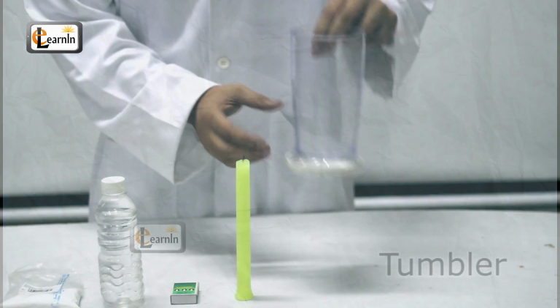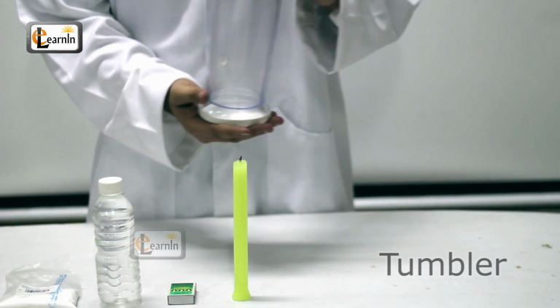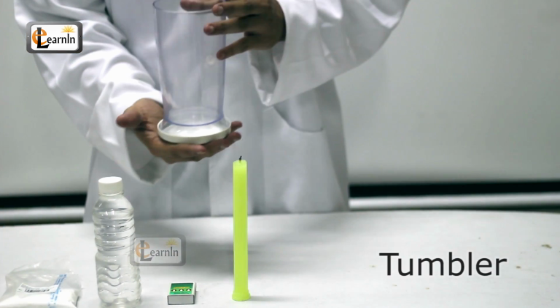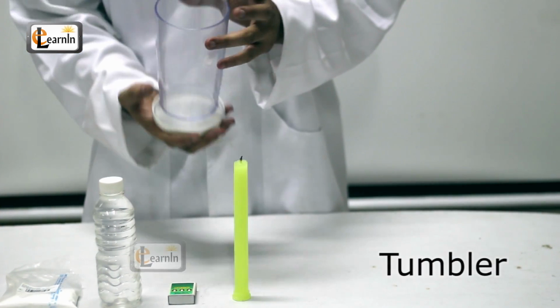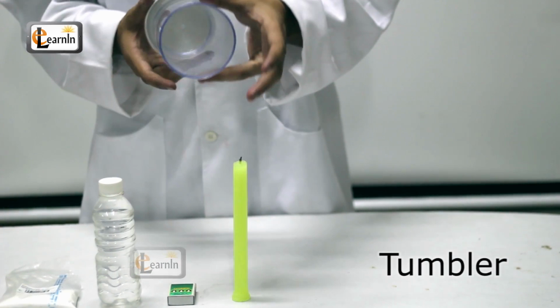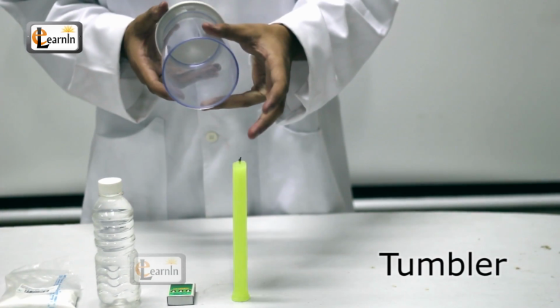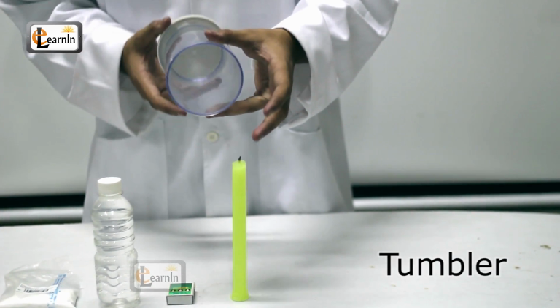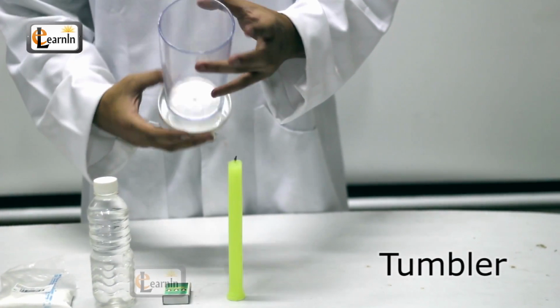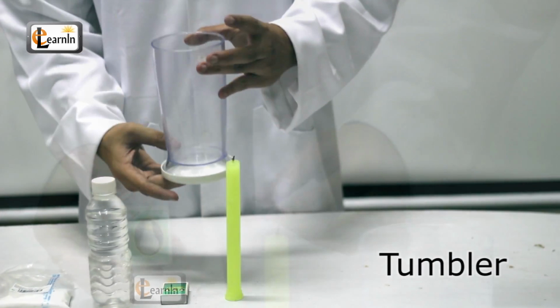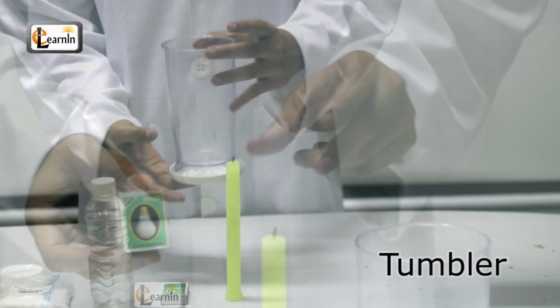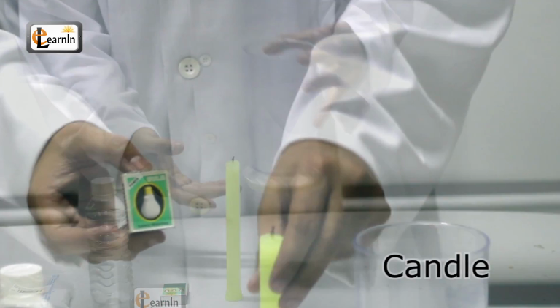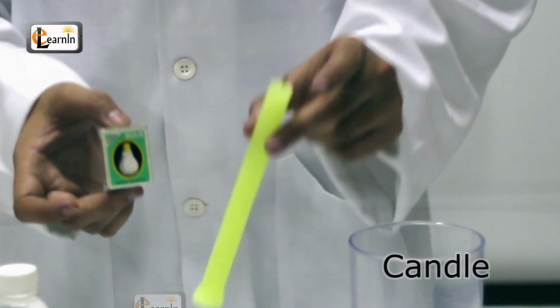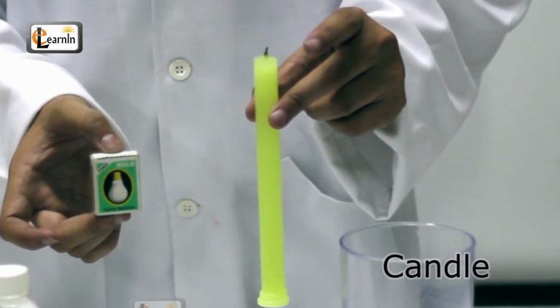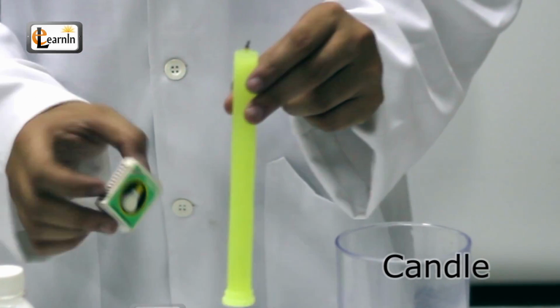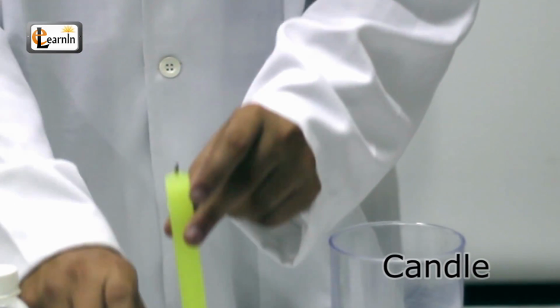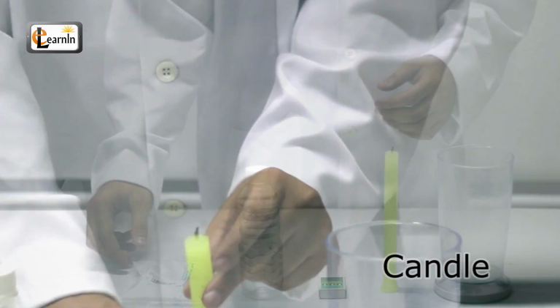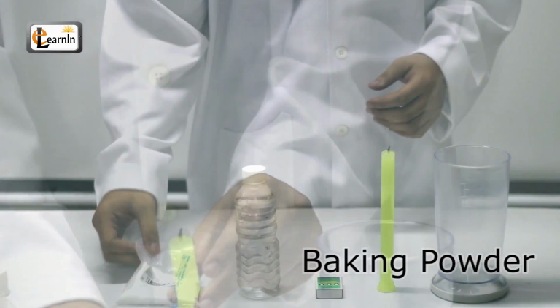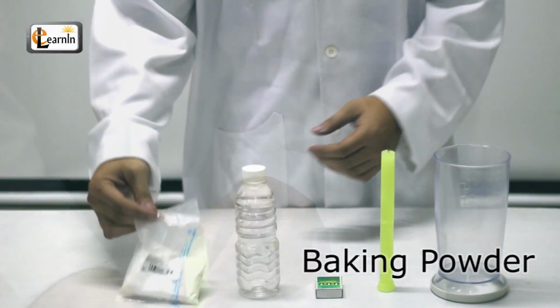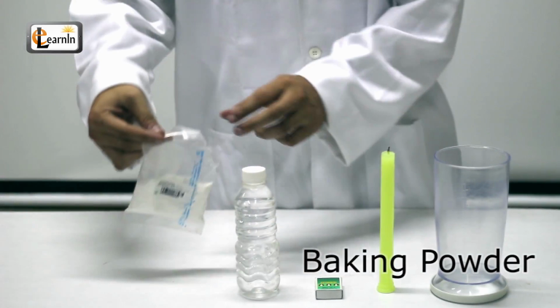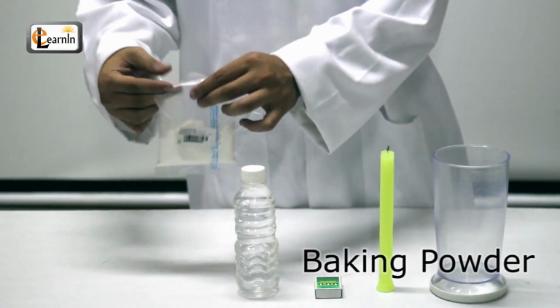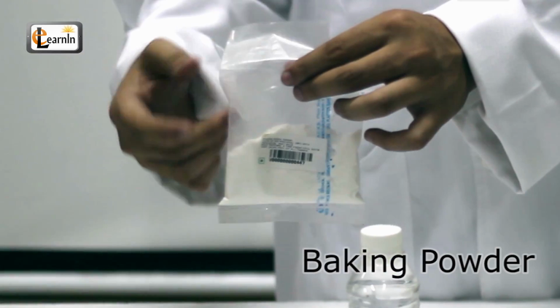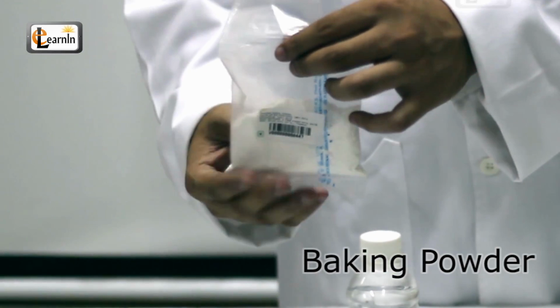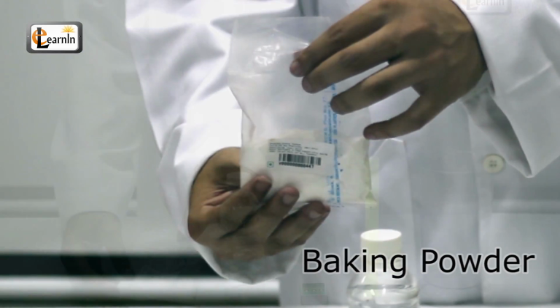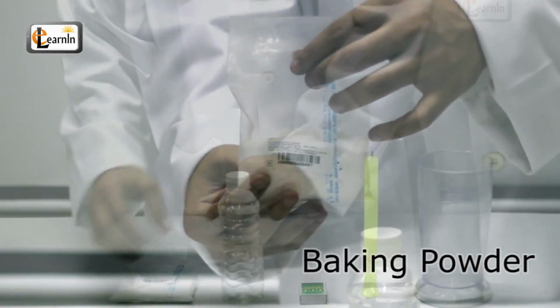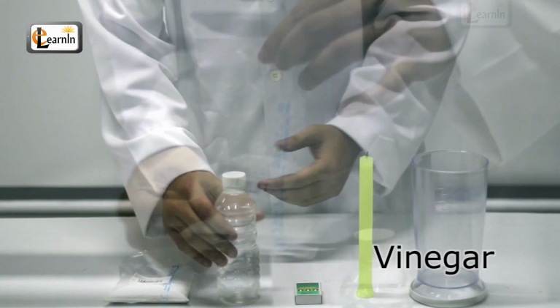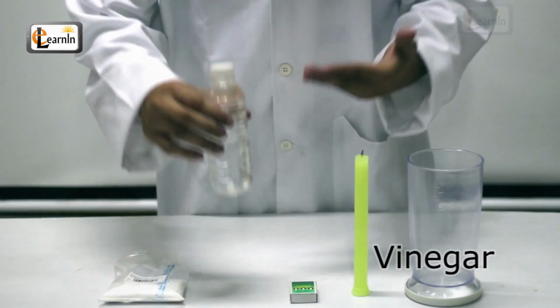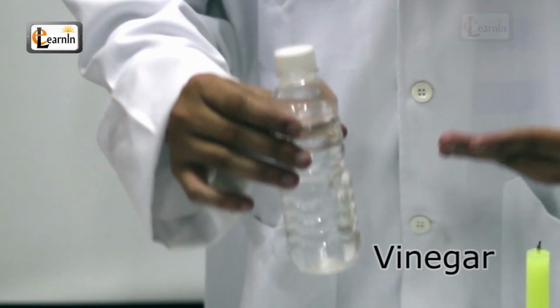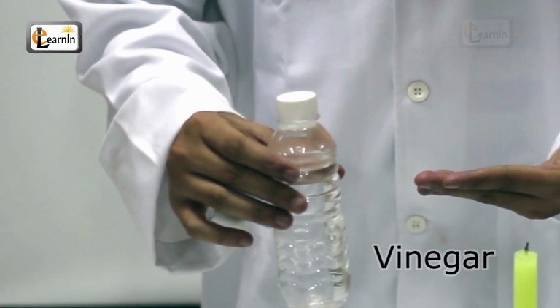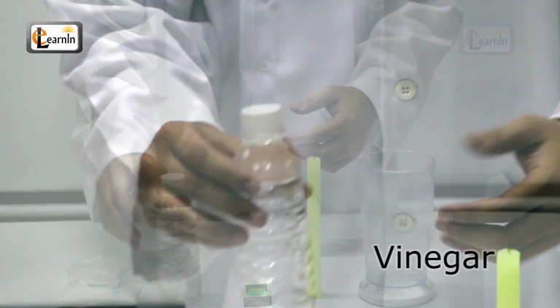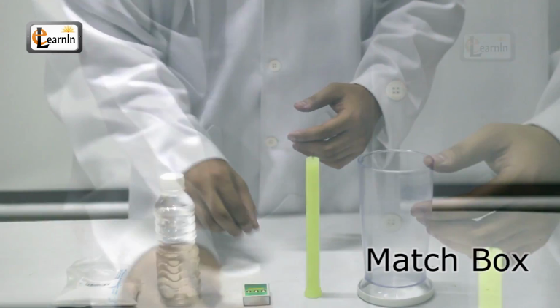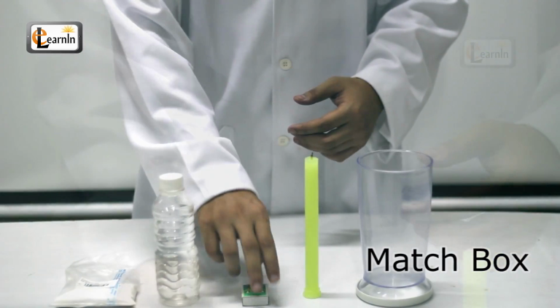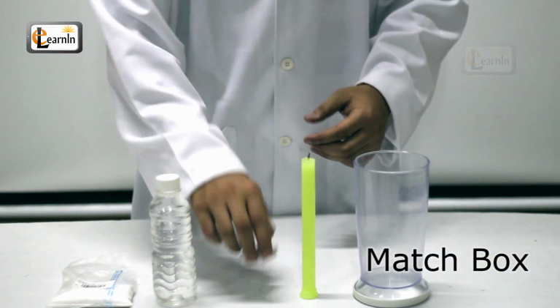What you'll need is a tumbler, candle, some baking powder, some vinegar, and a matchbox.